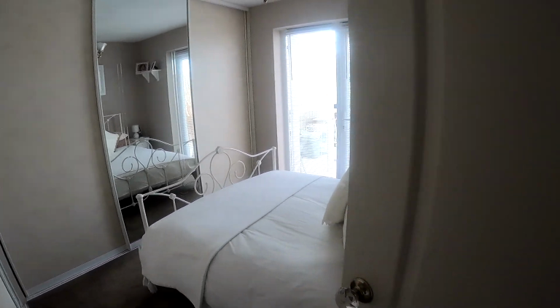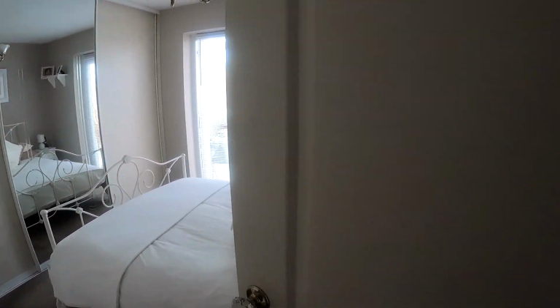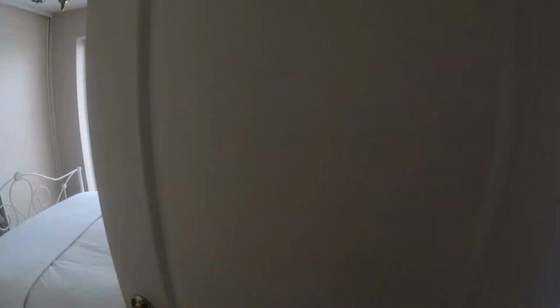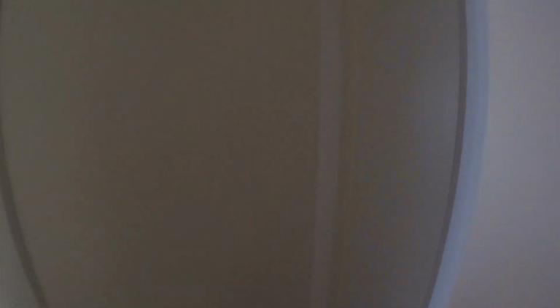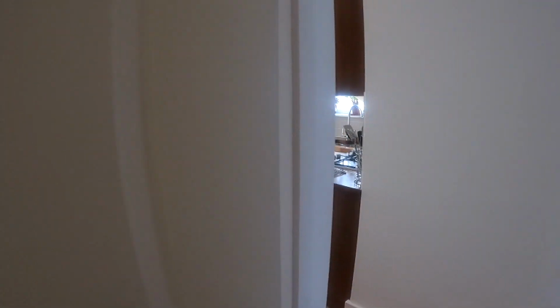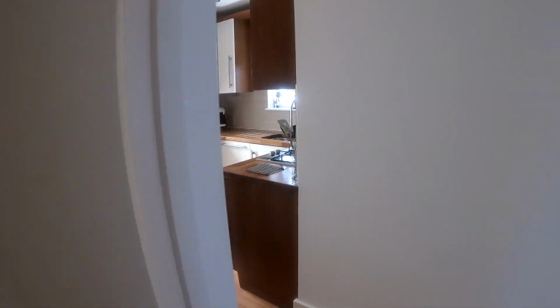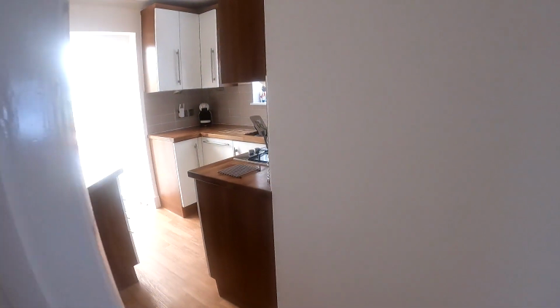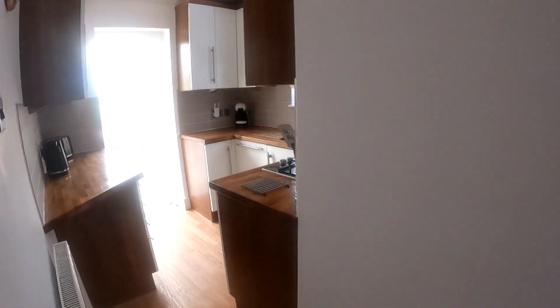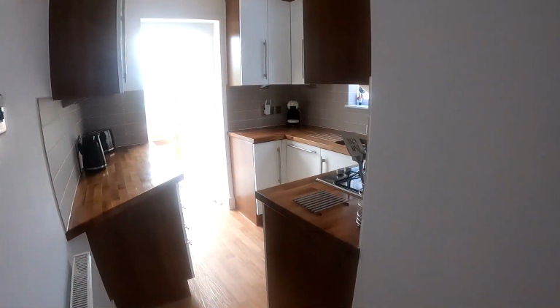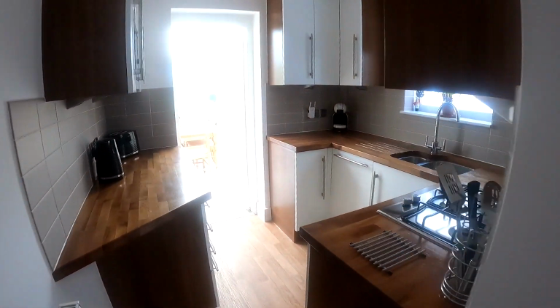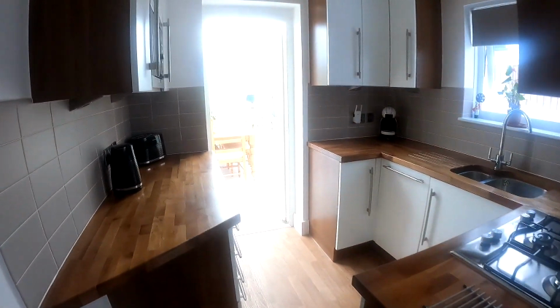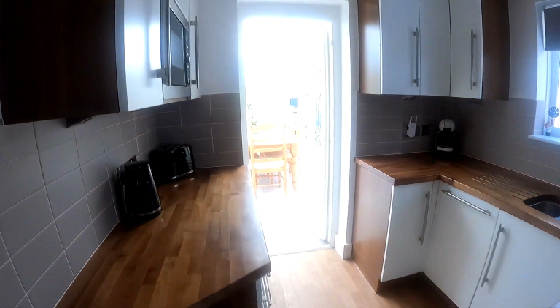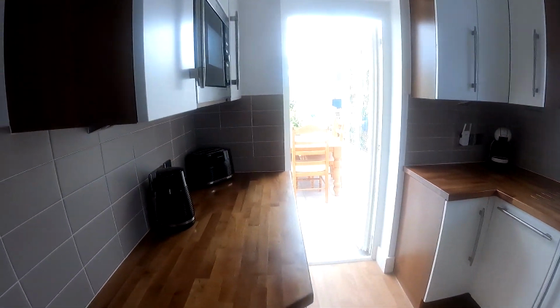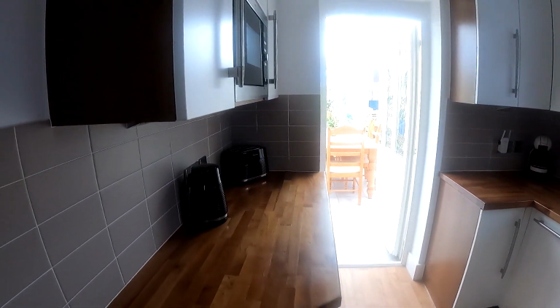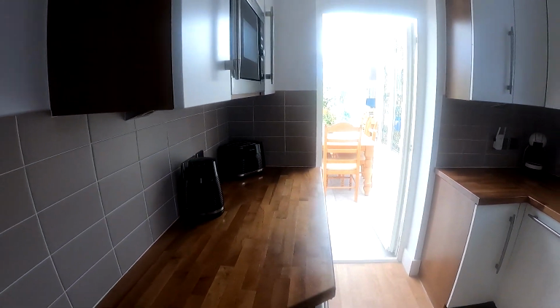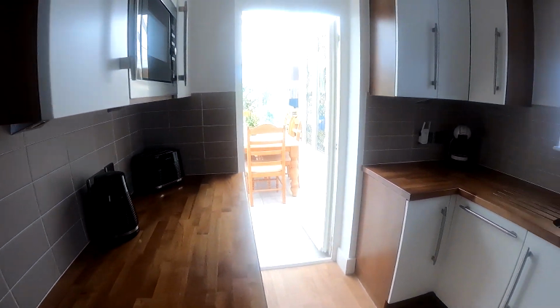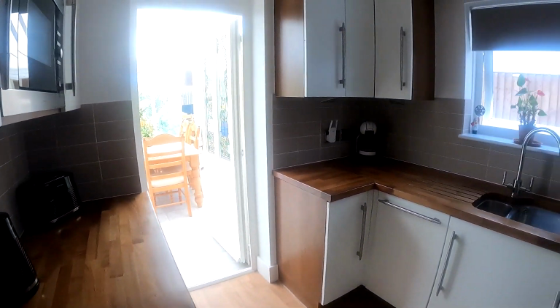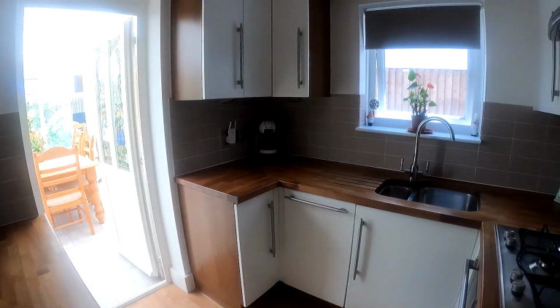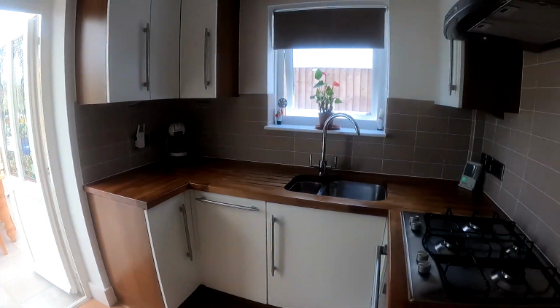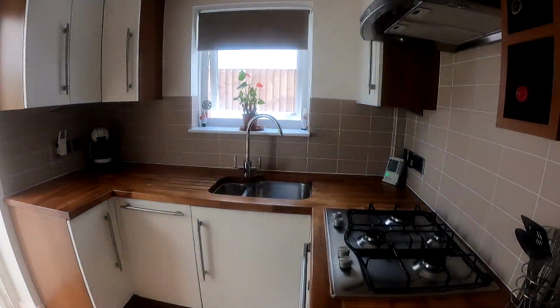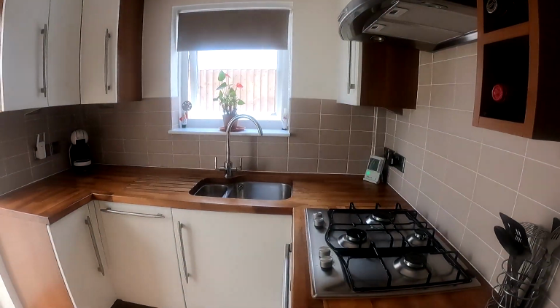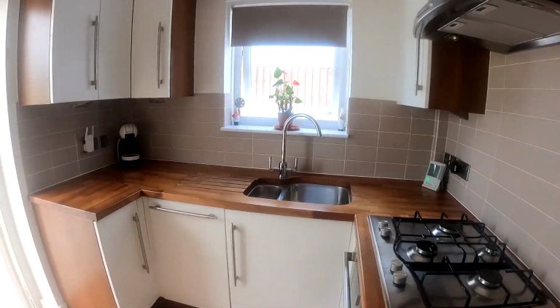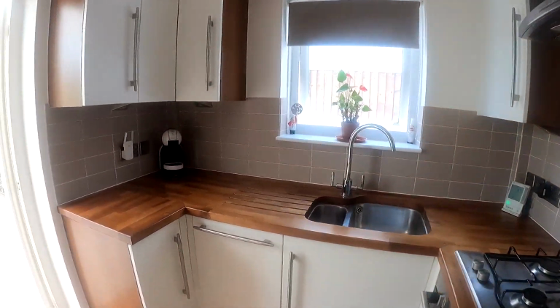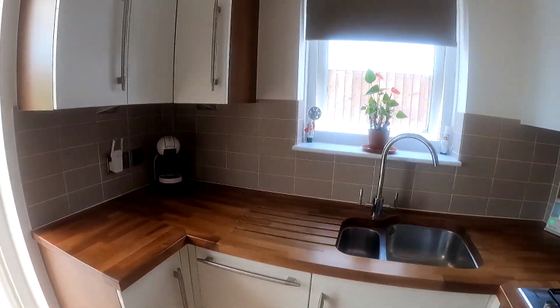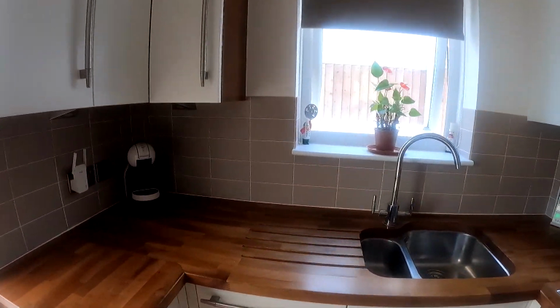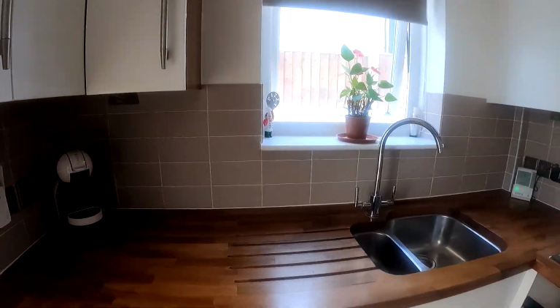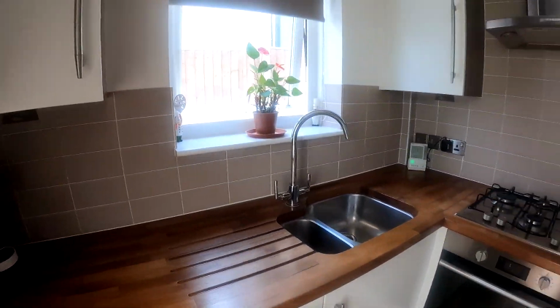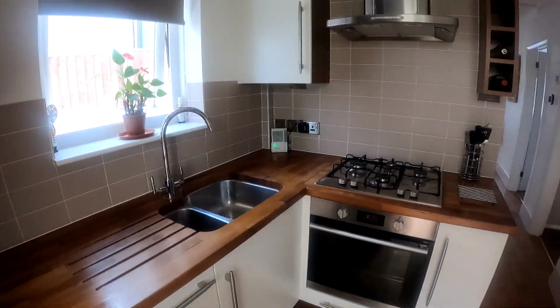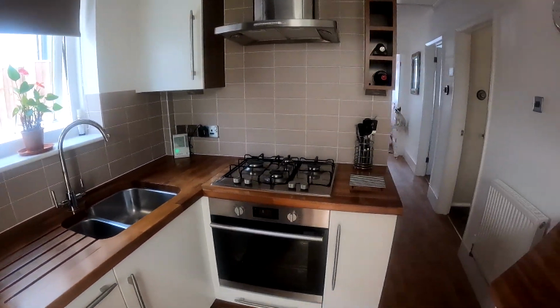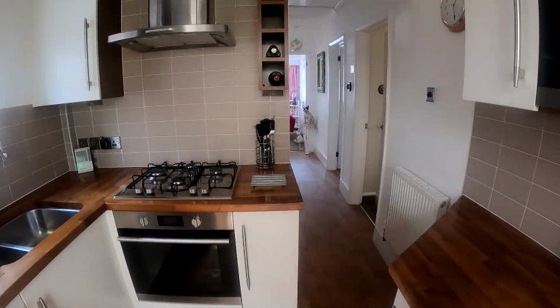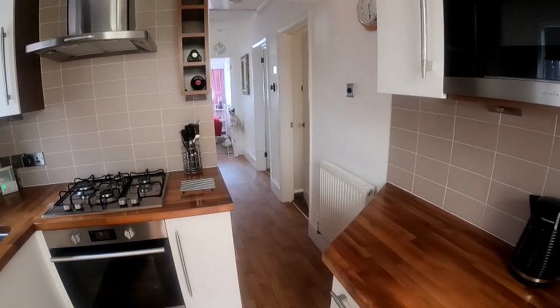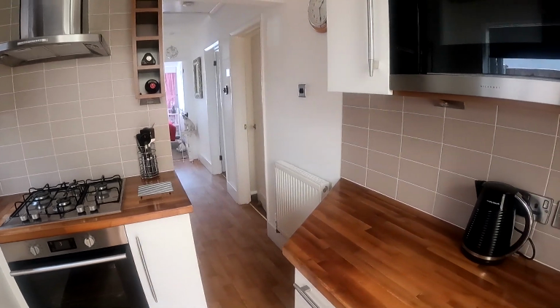Coming through into the kitchen, you'll see that we've got again a wonderful modern space, with plenty of worktop space and plenty of cupboard storage as well, and of course you do have the fitted and integrated appliances here too.